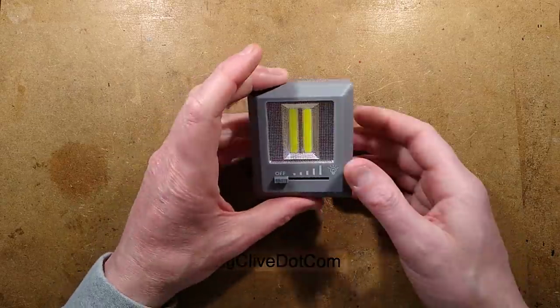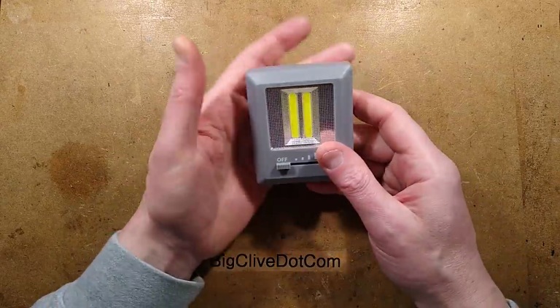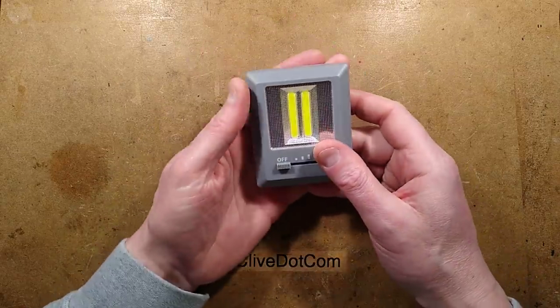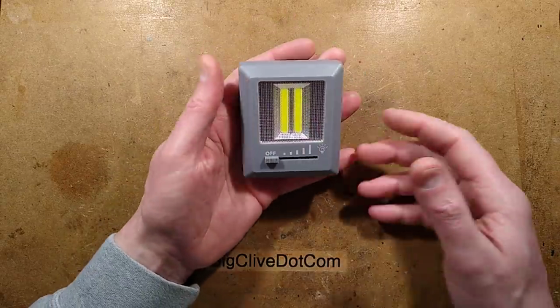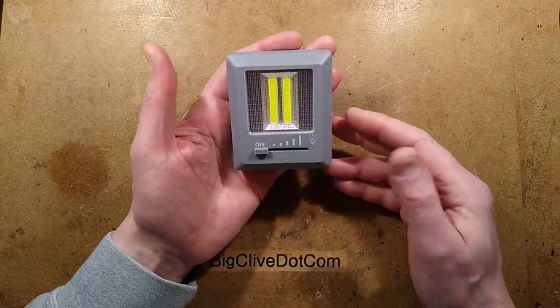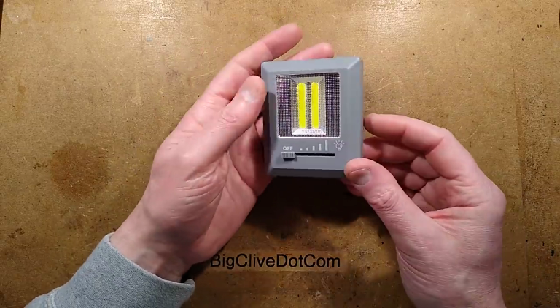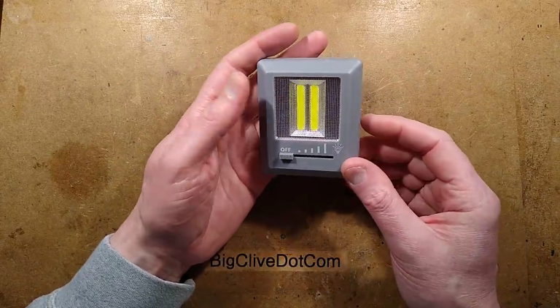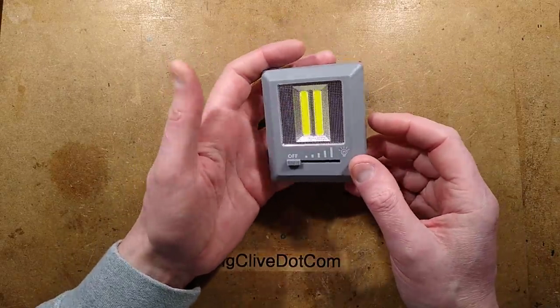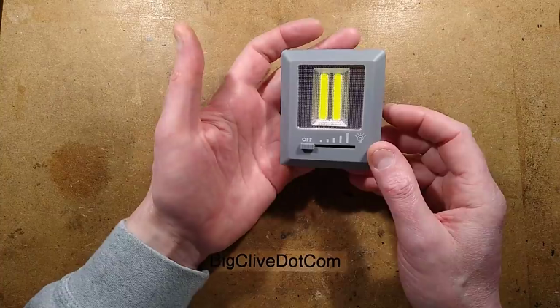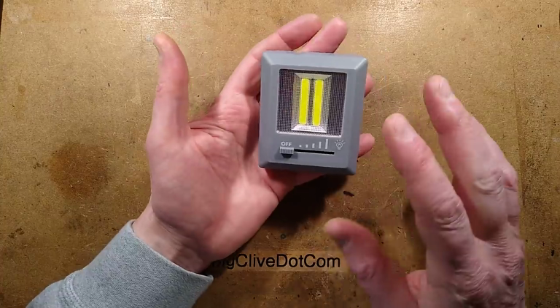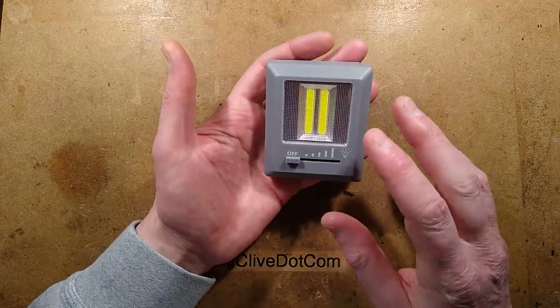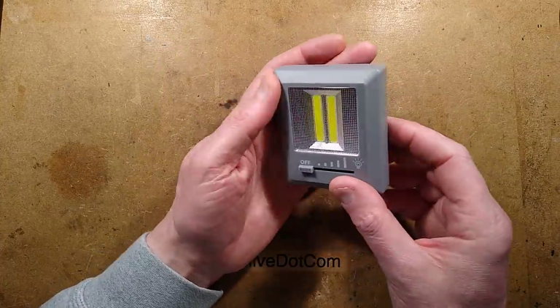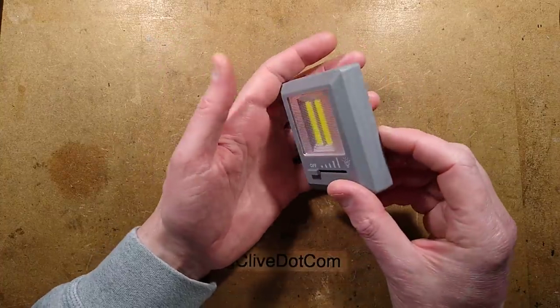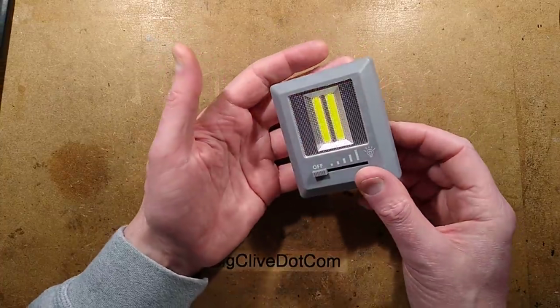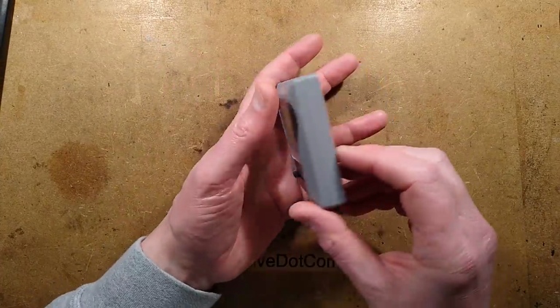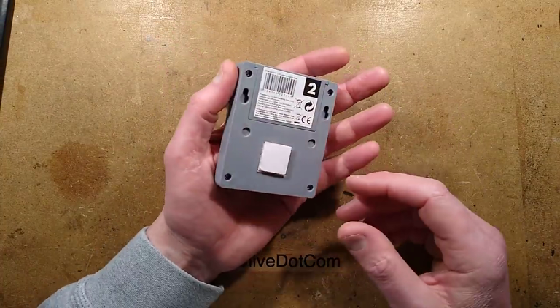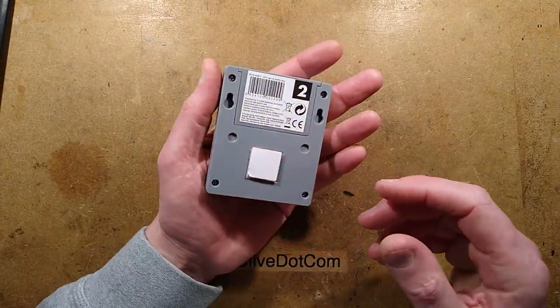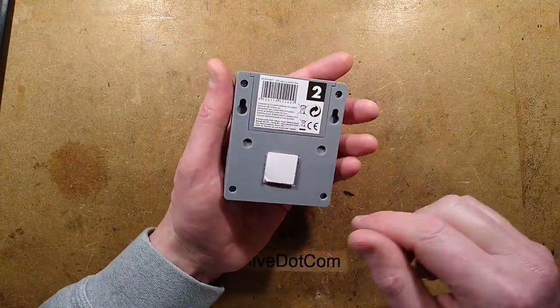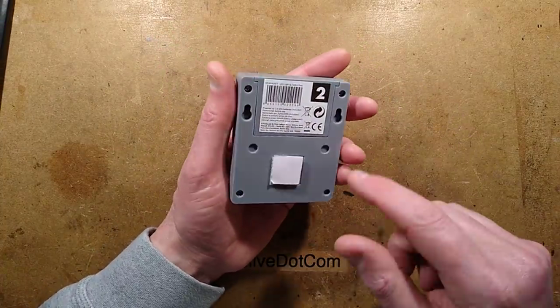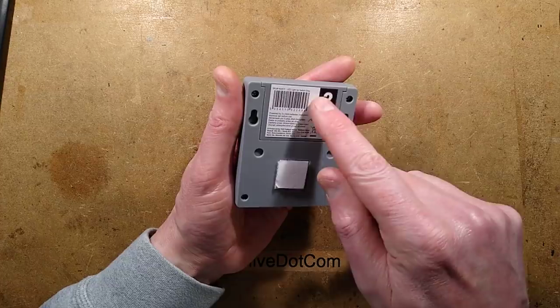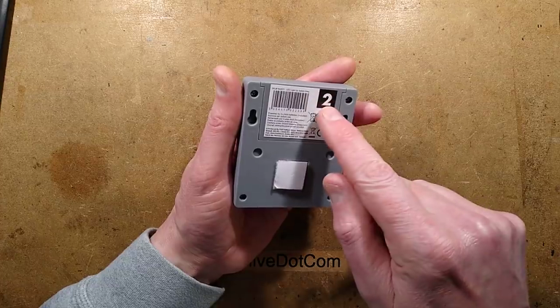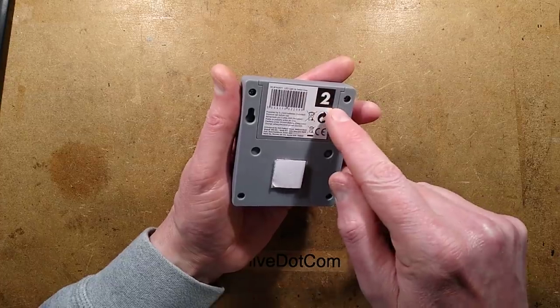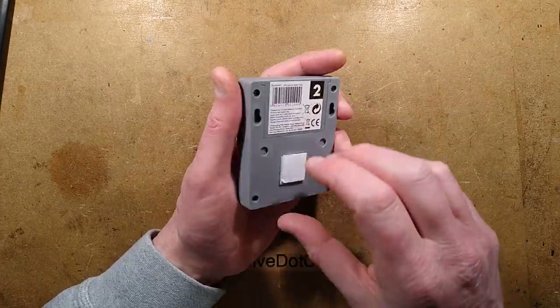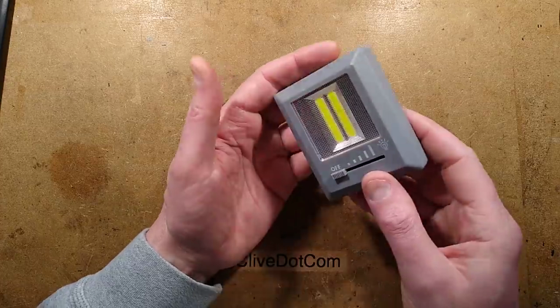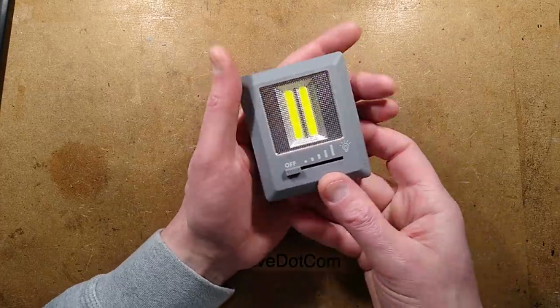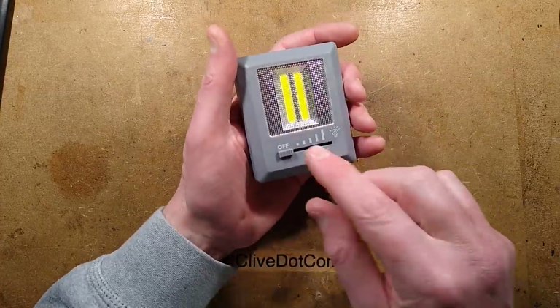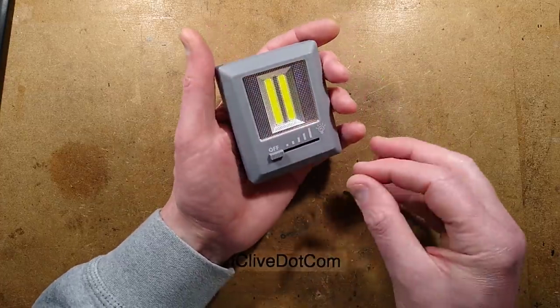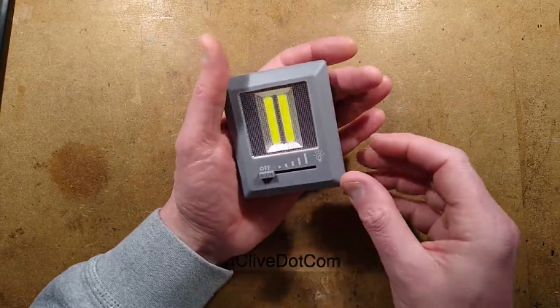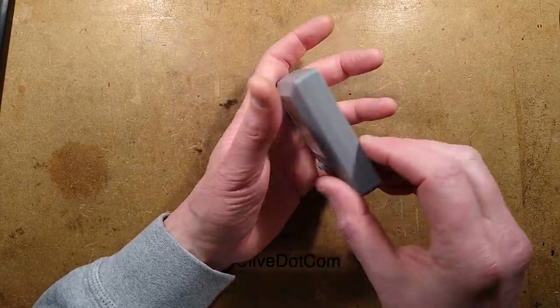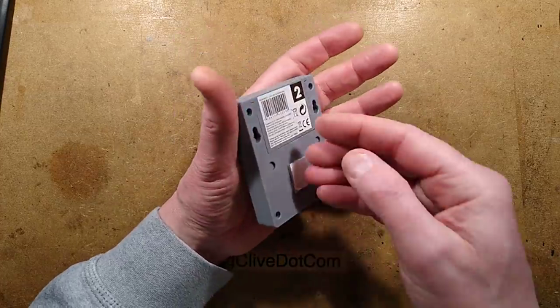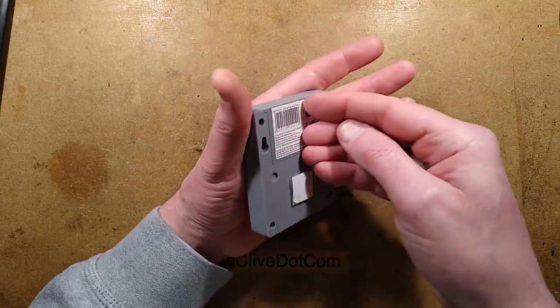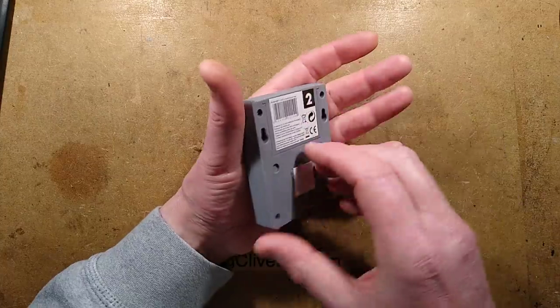A Poundland LED light, courtesy of a local friend called John, who picked it up in Poundland - well, Deals they call it - in Douglas. He picked up this £2 LED light, and the interesting thing about this one is it takes three AAA cells.